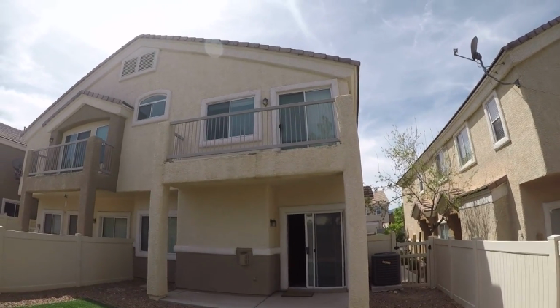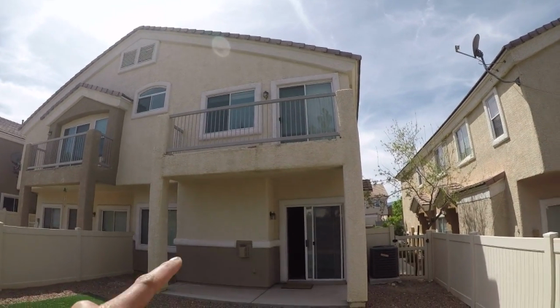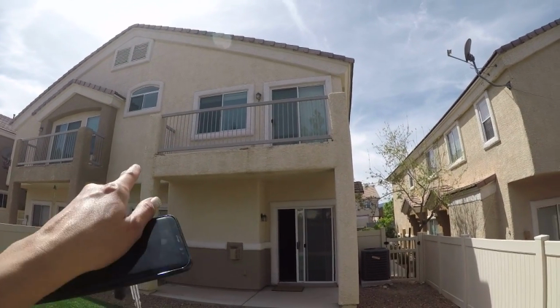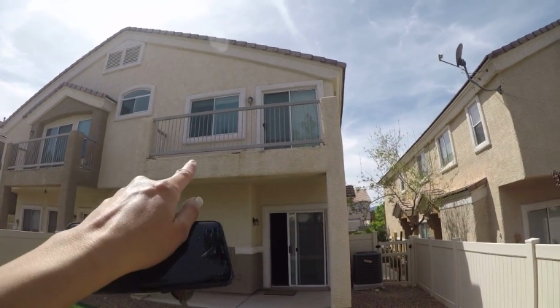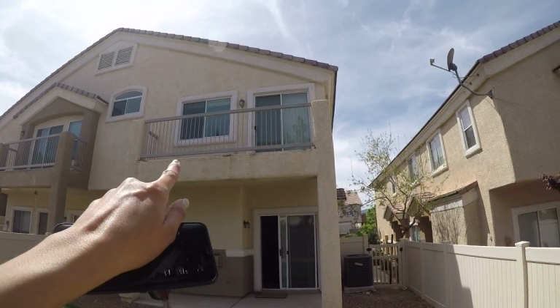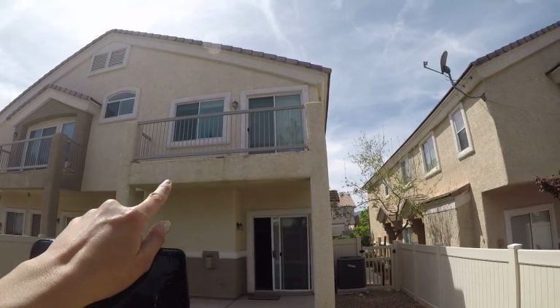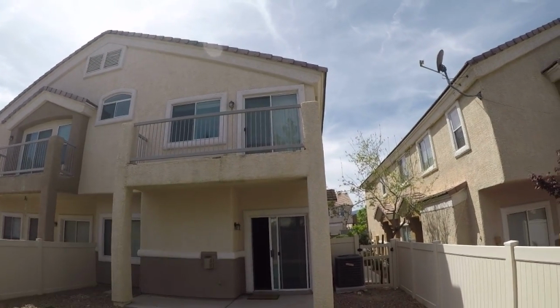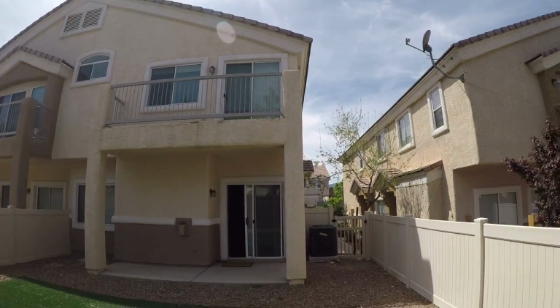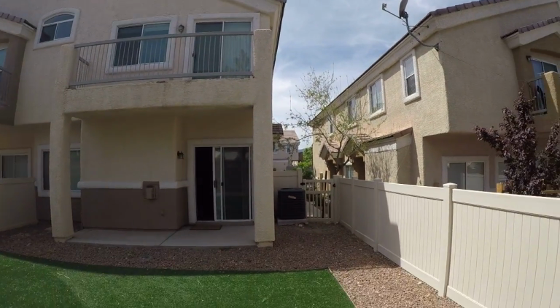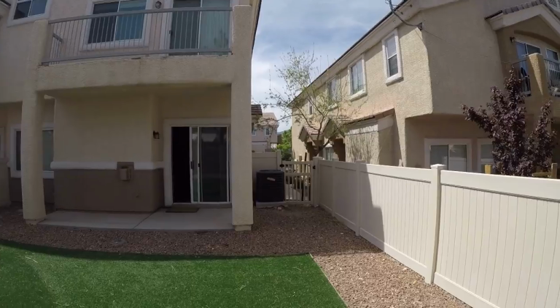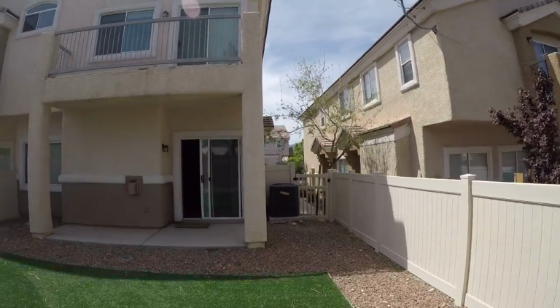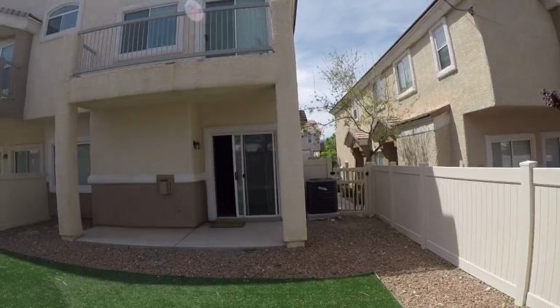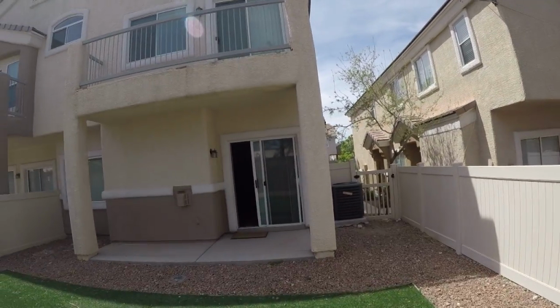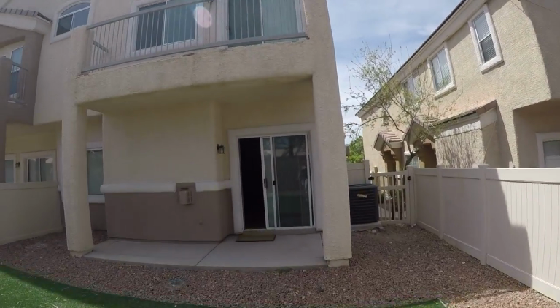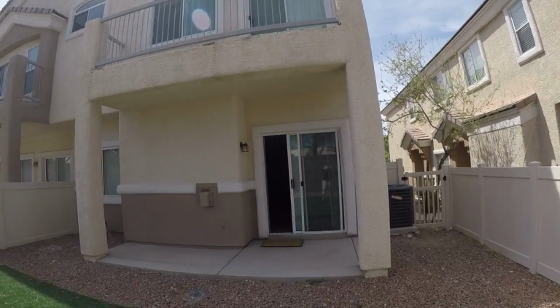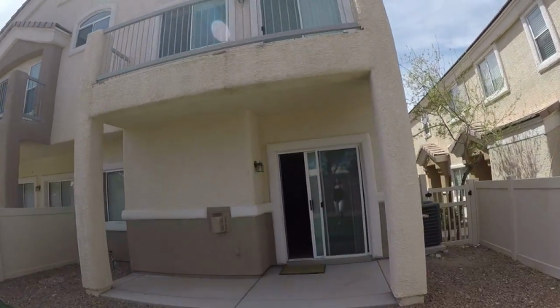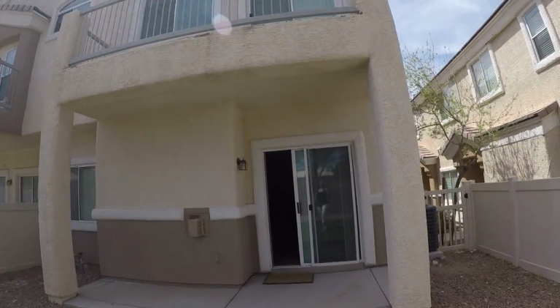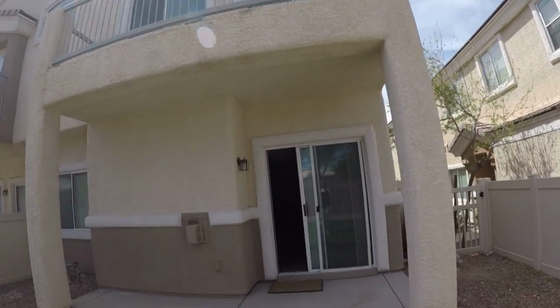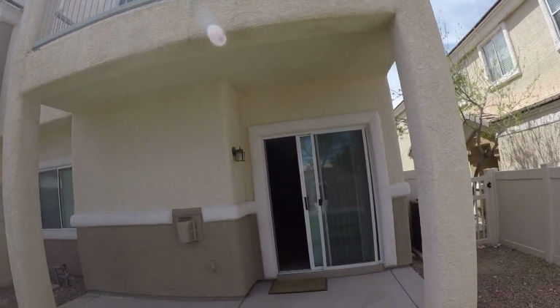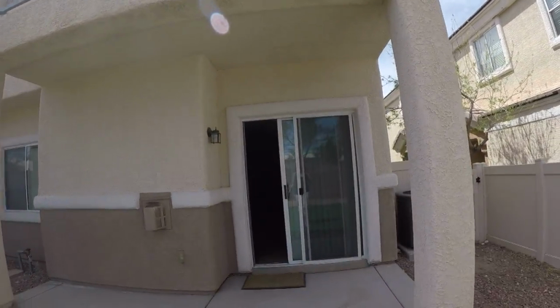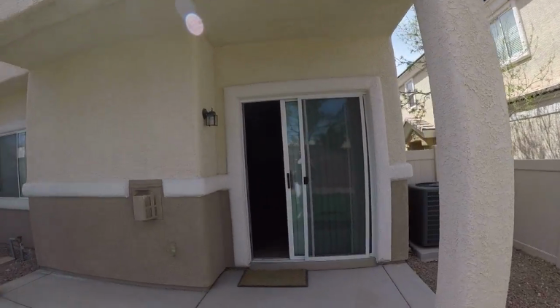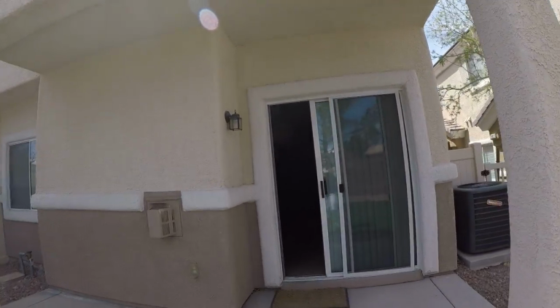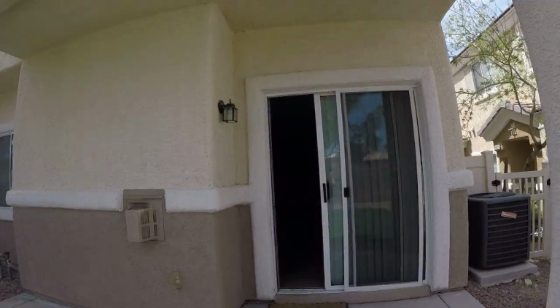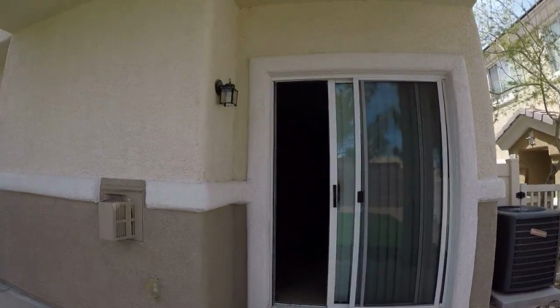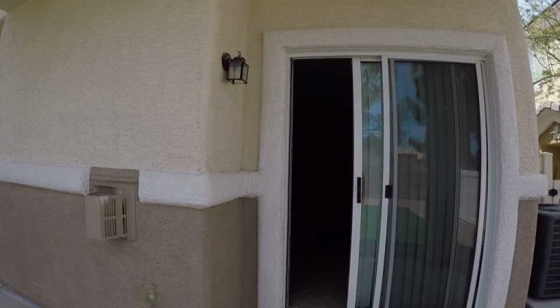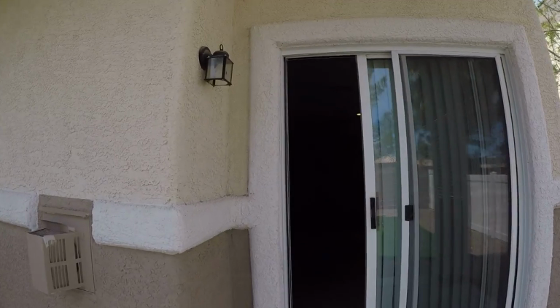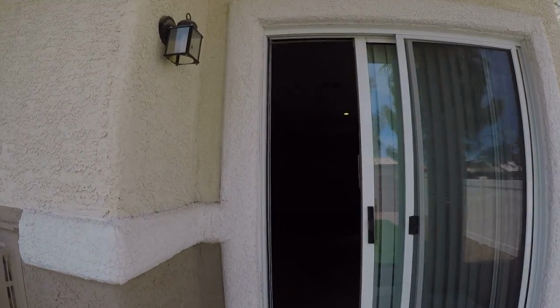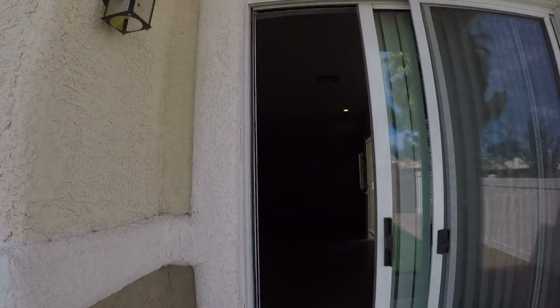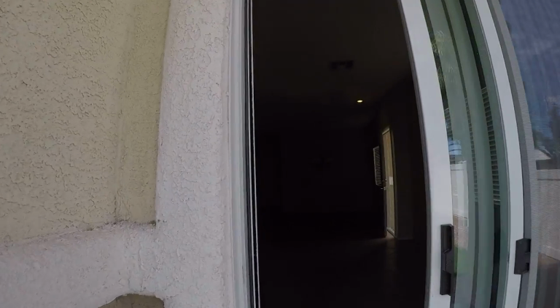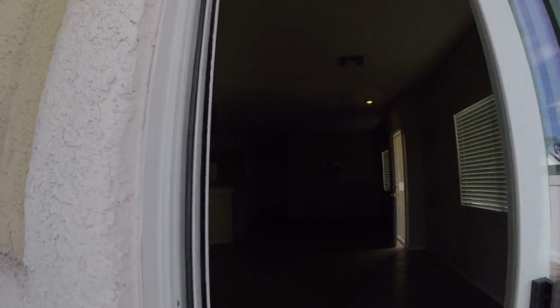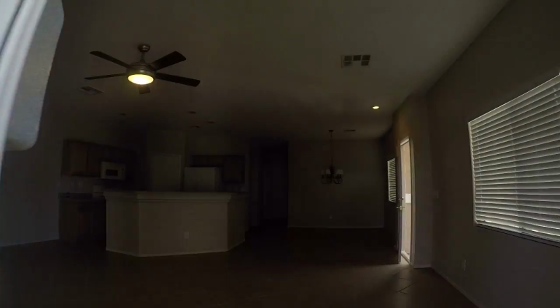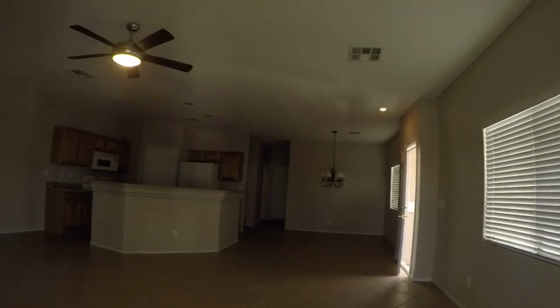I just need to get that repaired right there. Looks like maybe when it rained, the water got stuck up there.